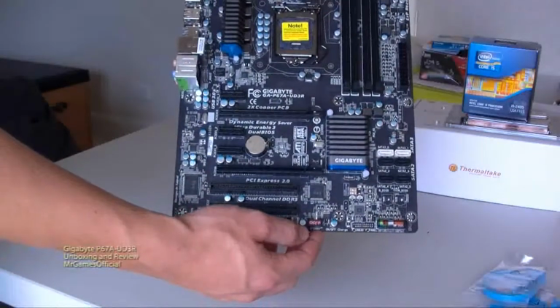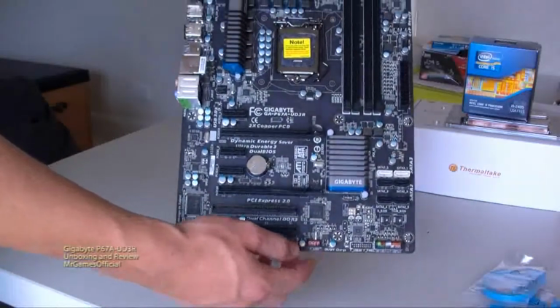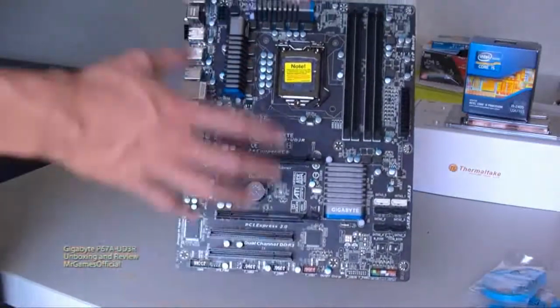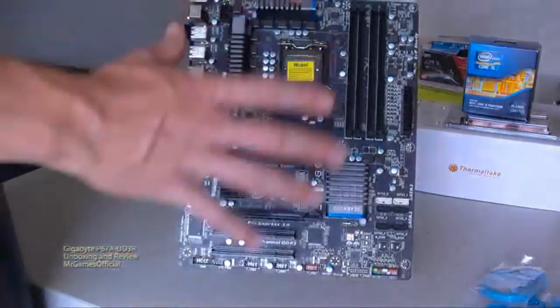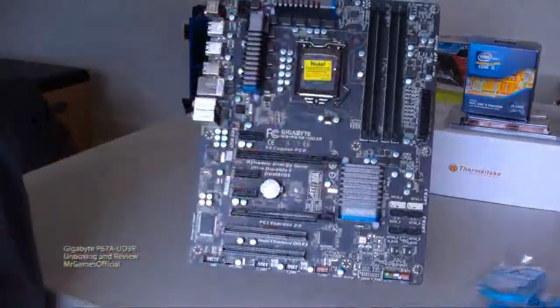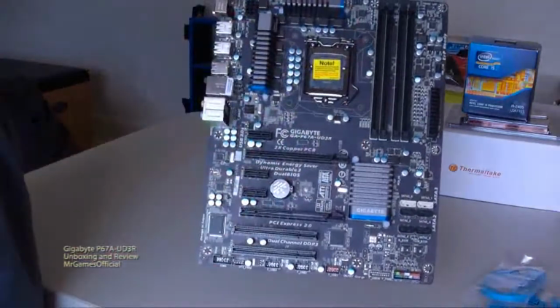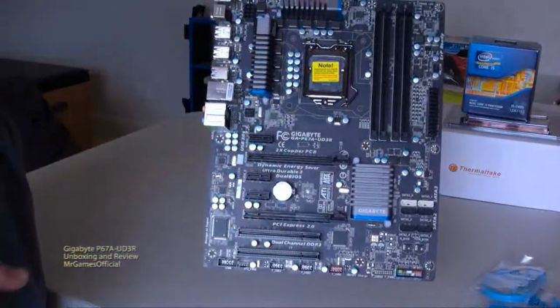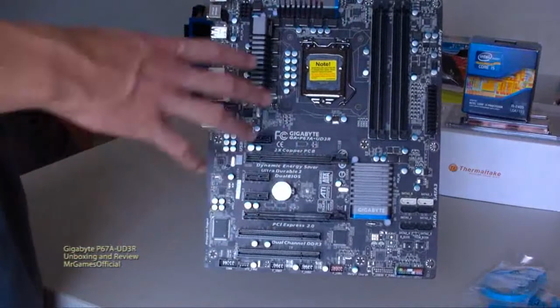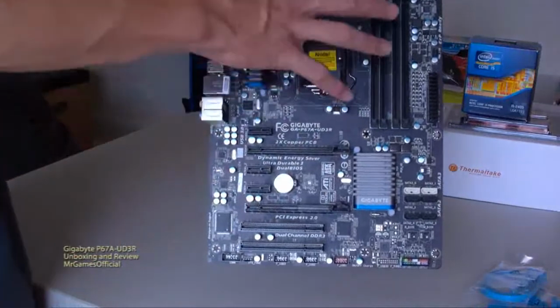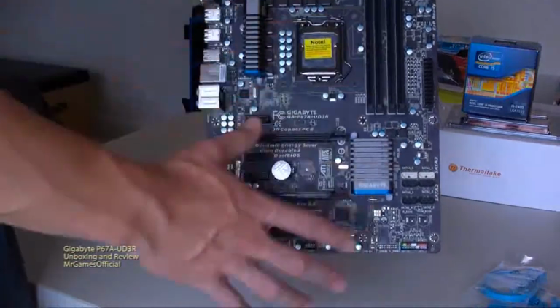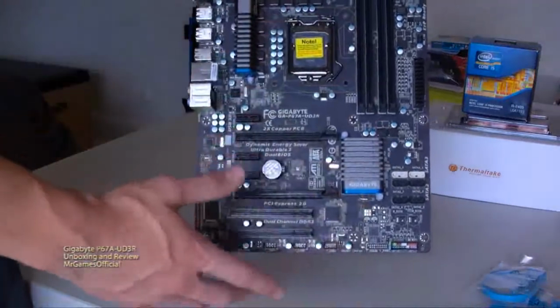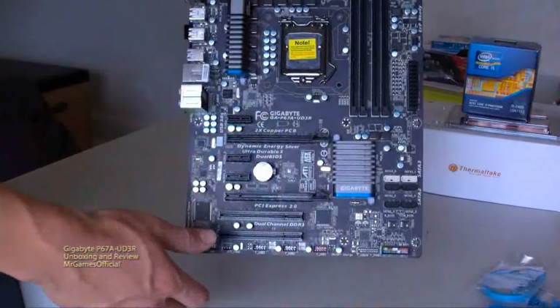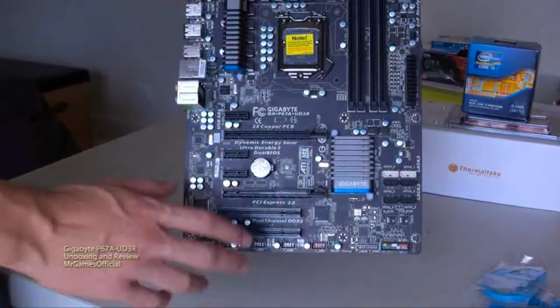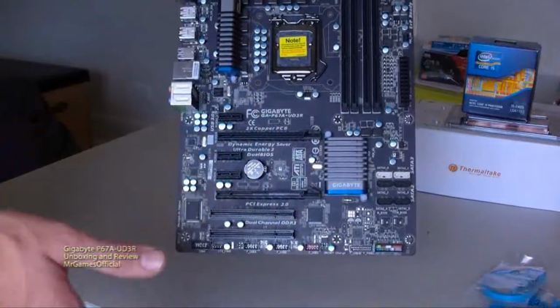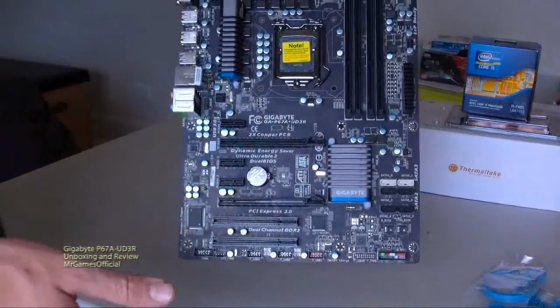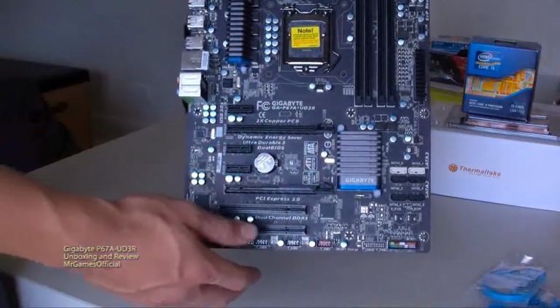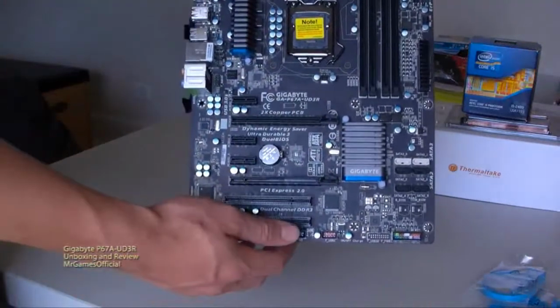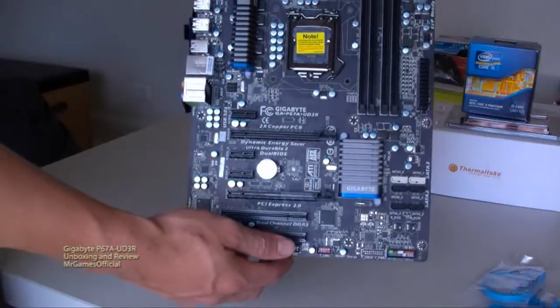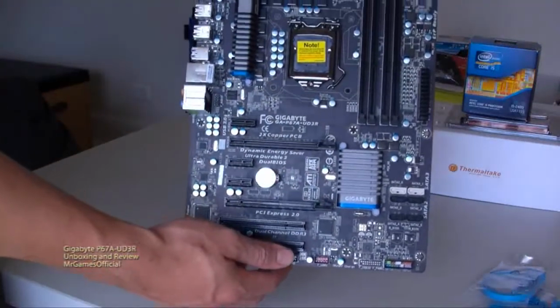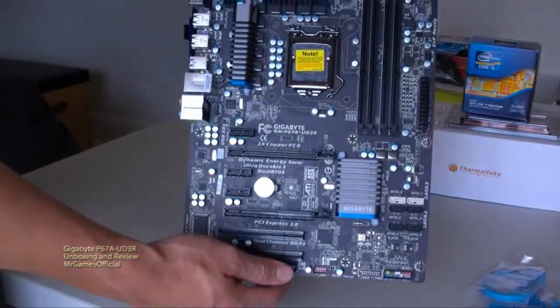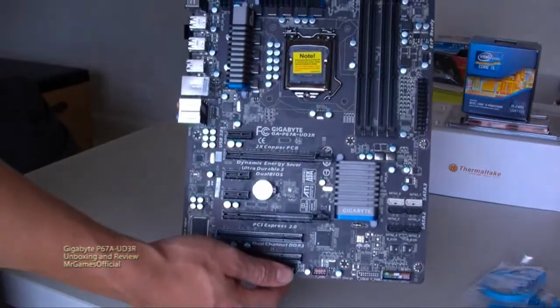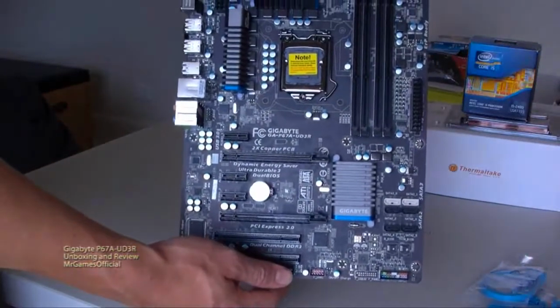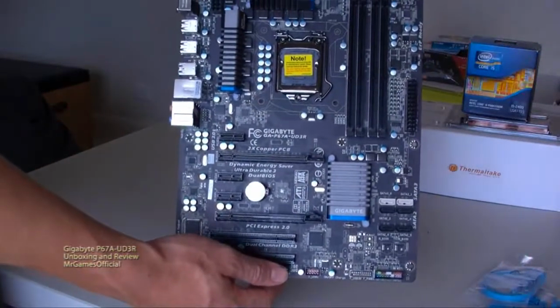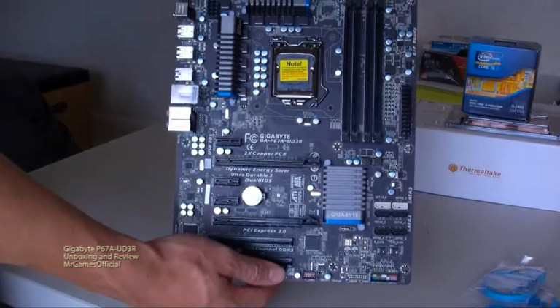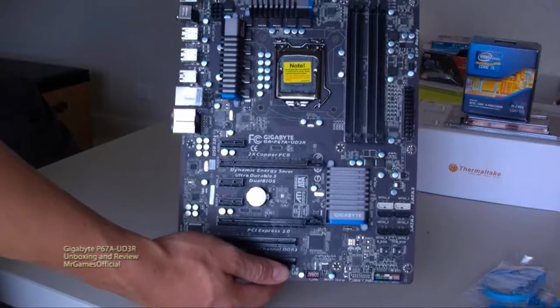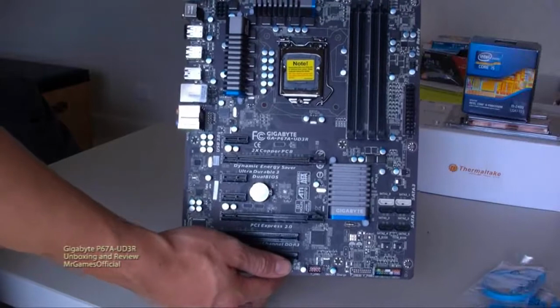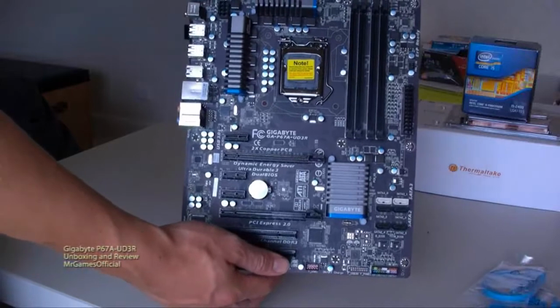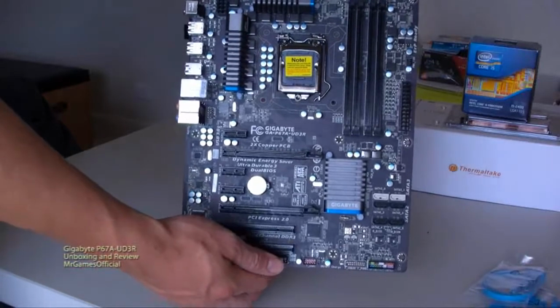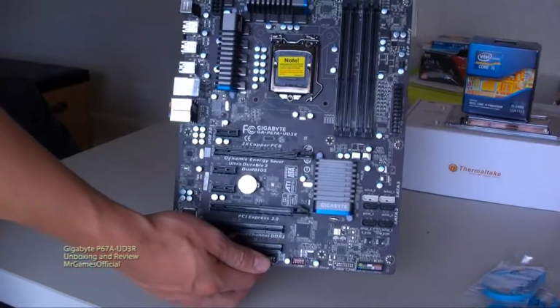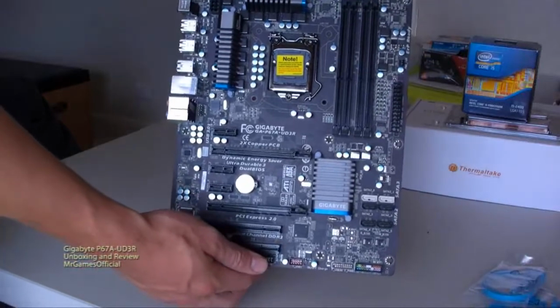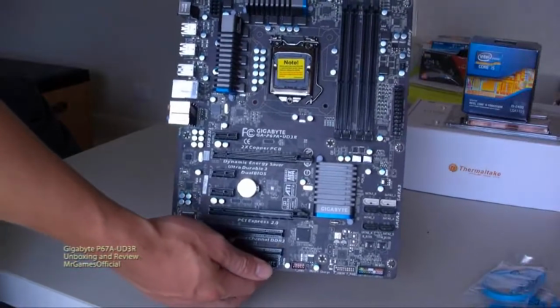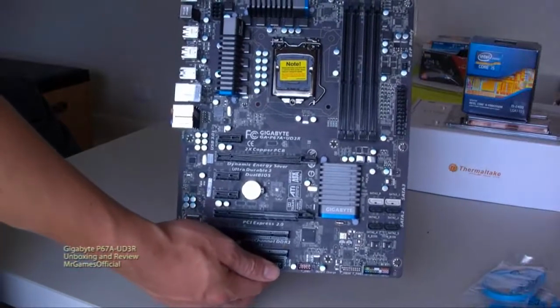We've got a black PCB here, which is a bit of a different change from Gigabyte's old-school color scheme of blue, white, and orange.